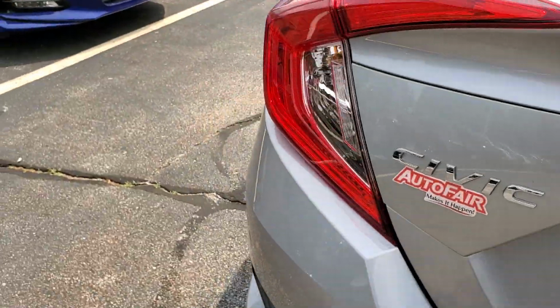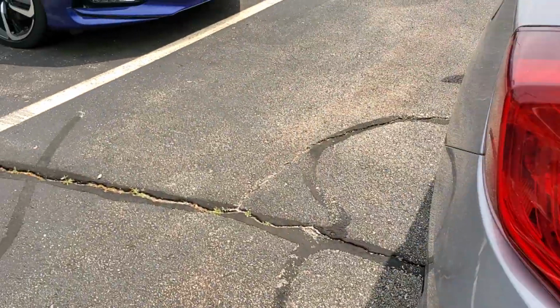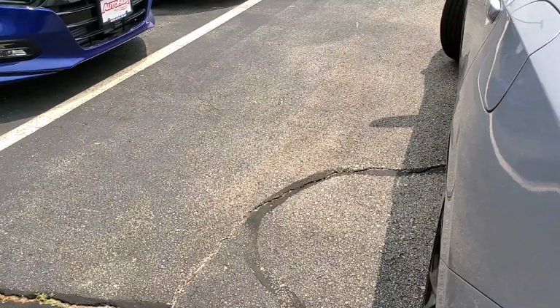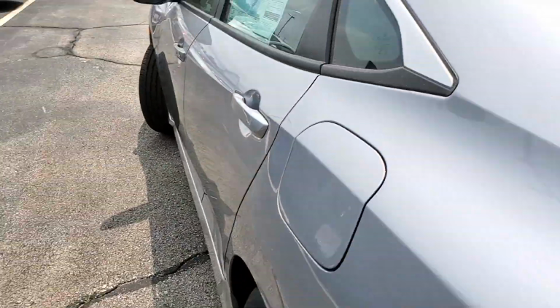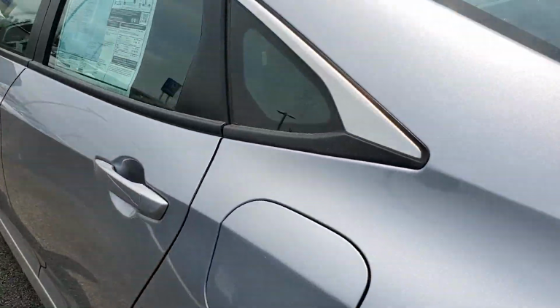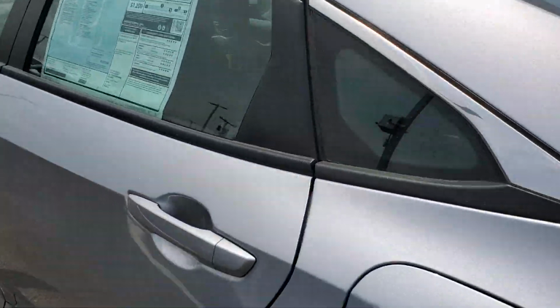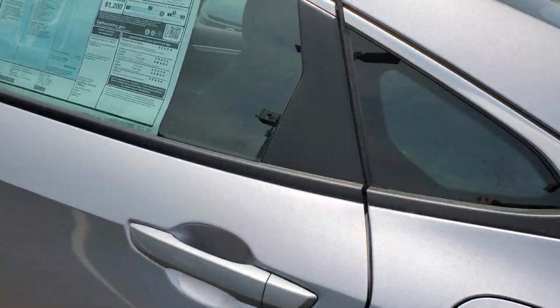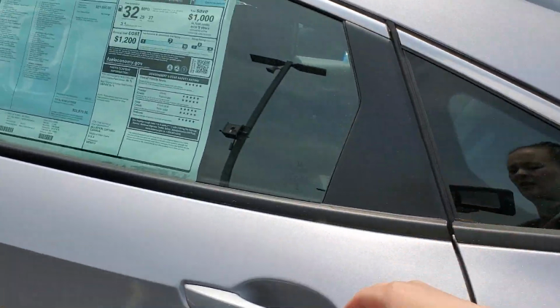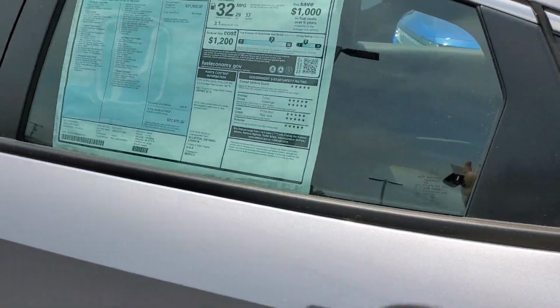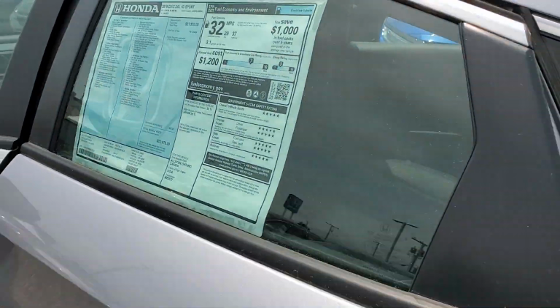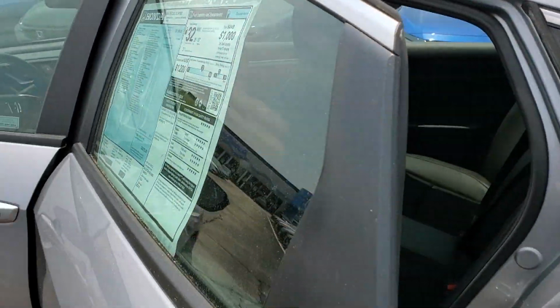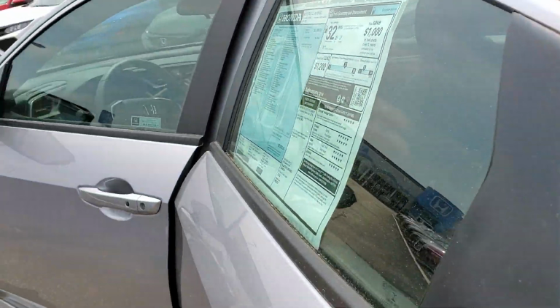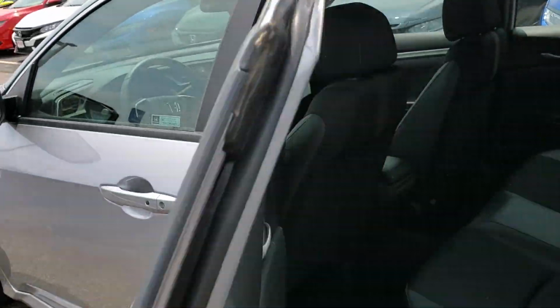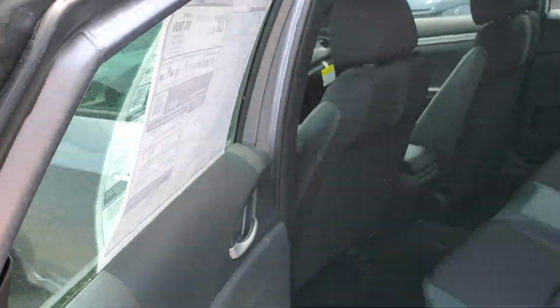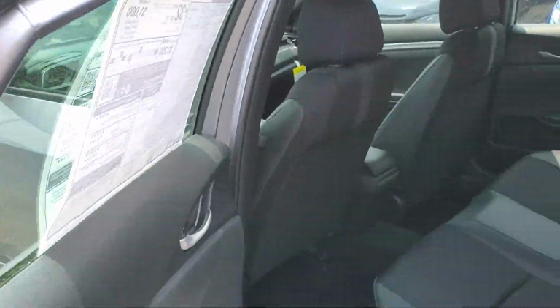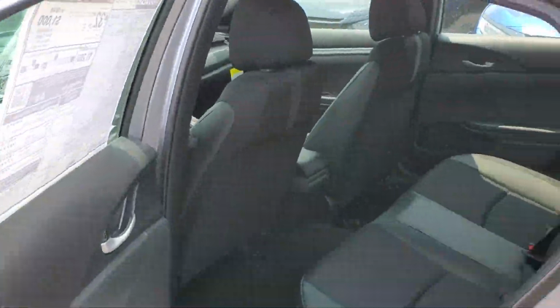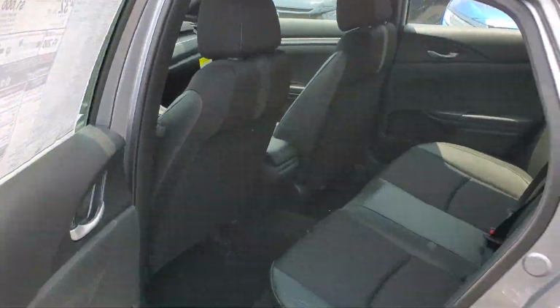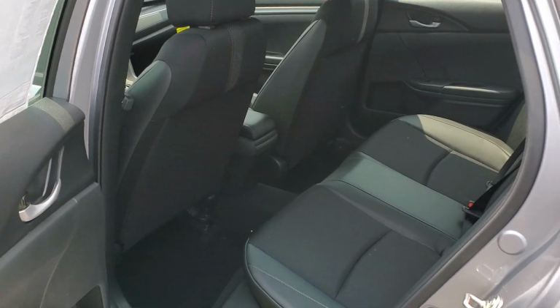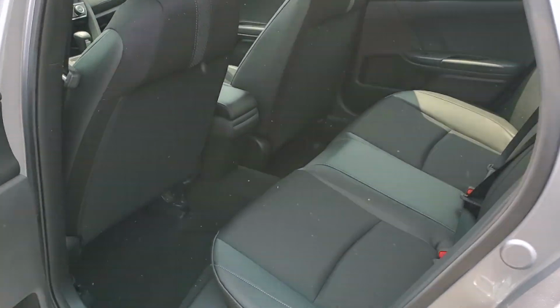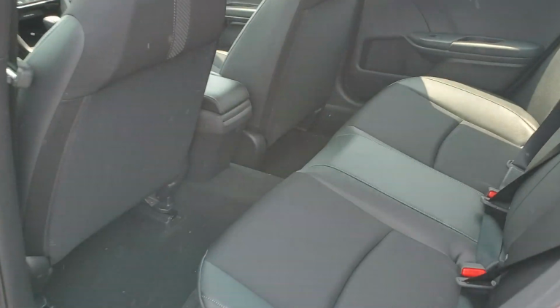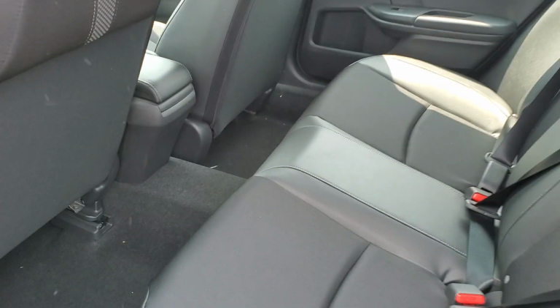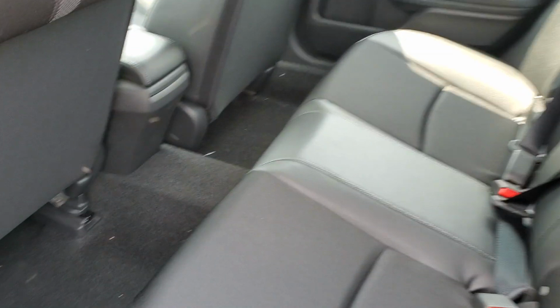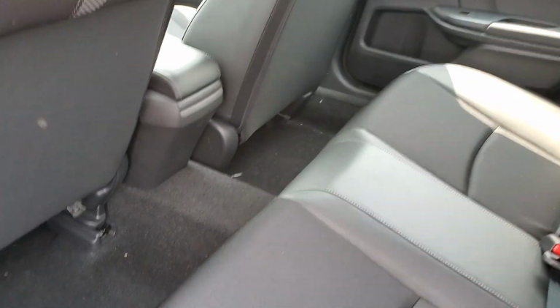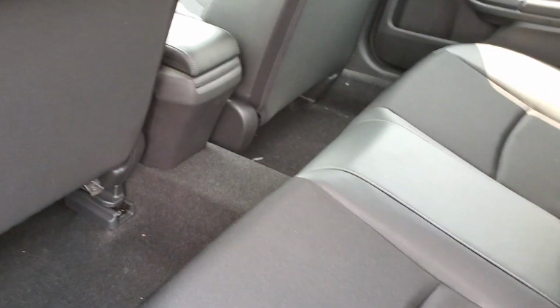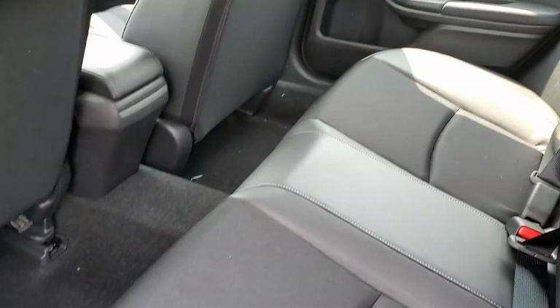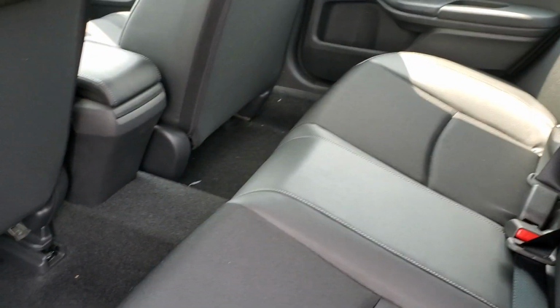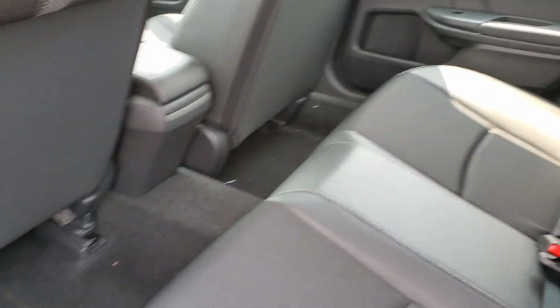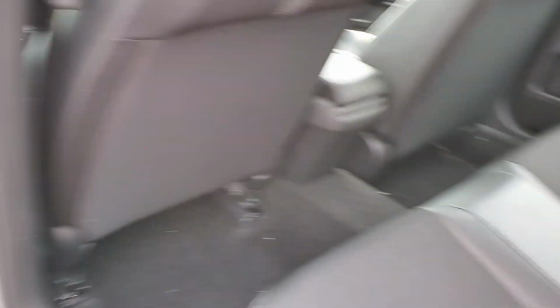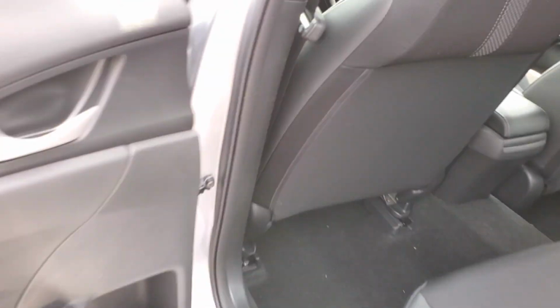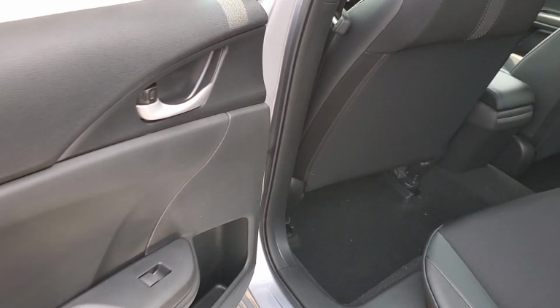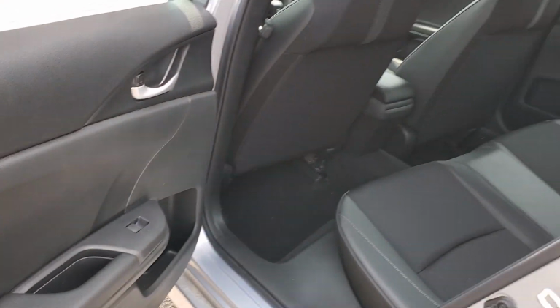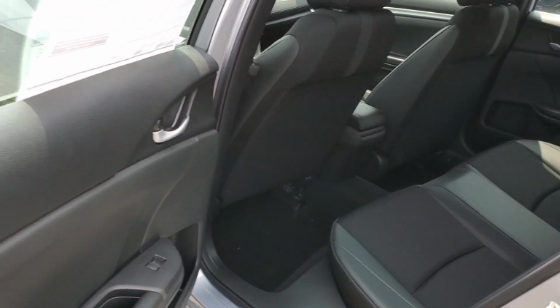This also comes standard with a push start remote. There's plenty of space back here in the back seat, and you're gonna have some cup holders in the door.